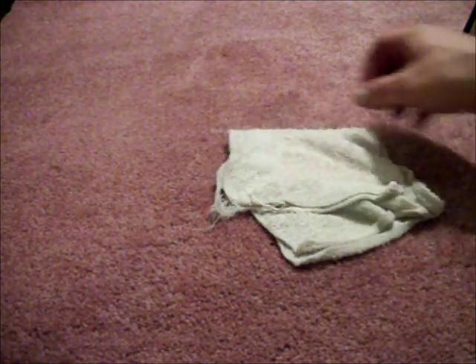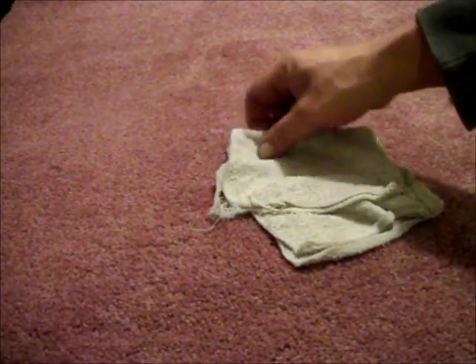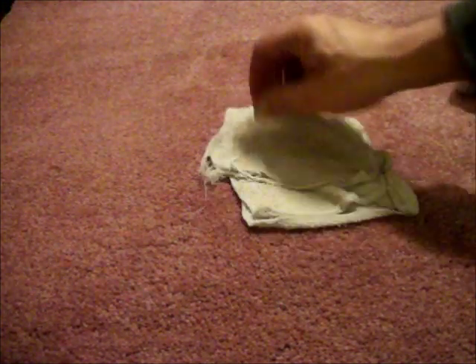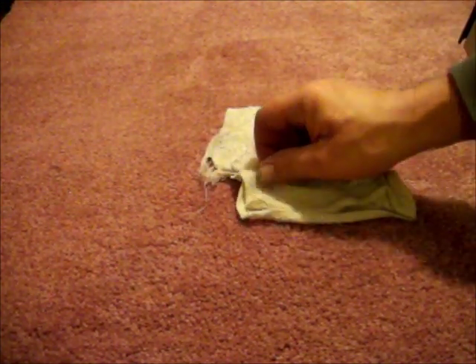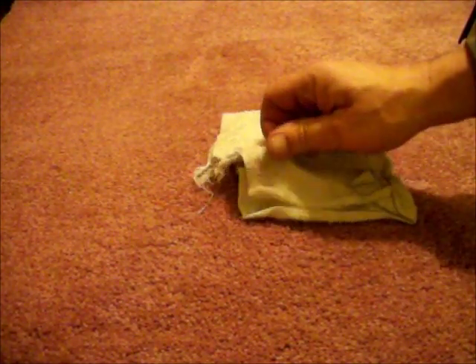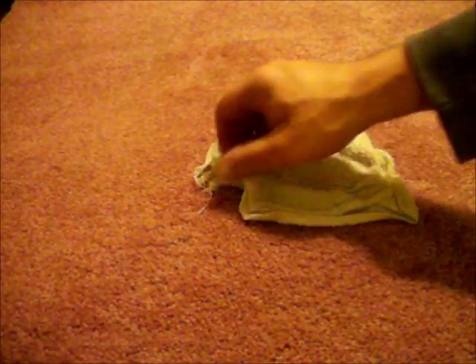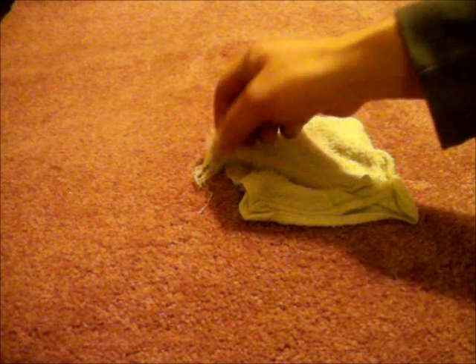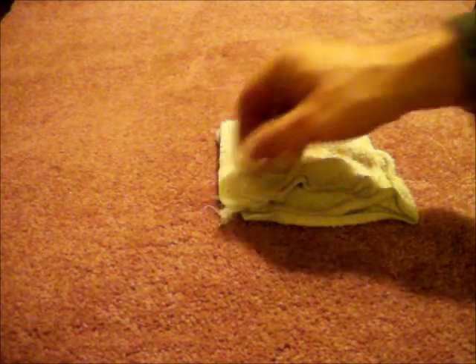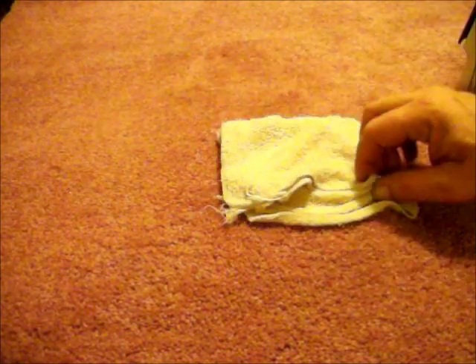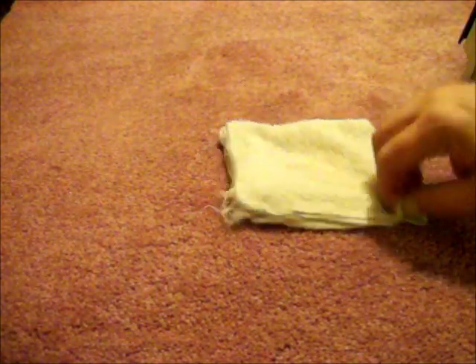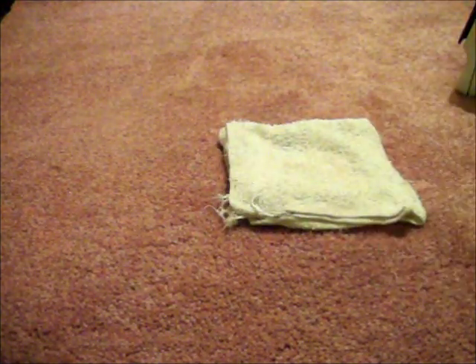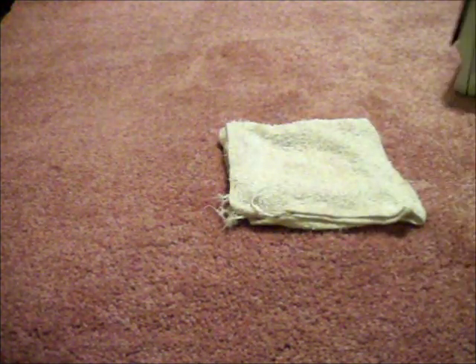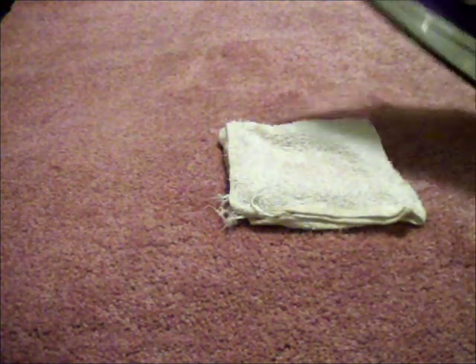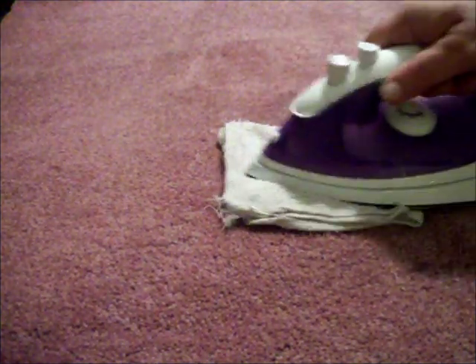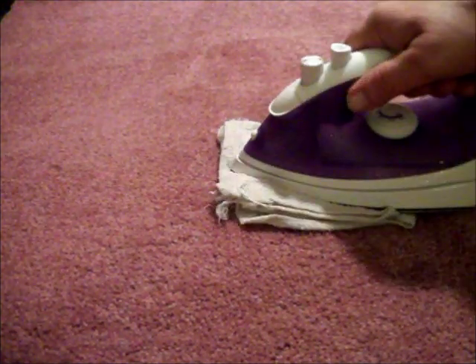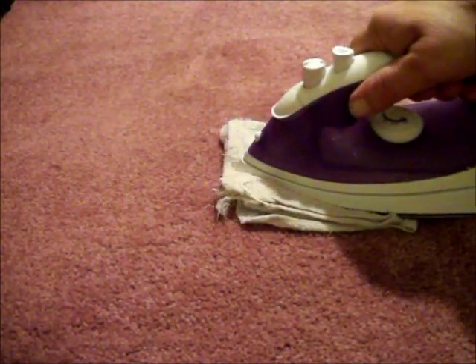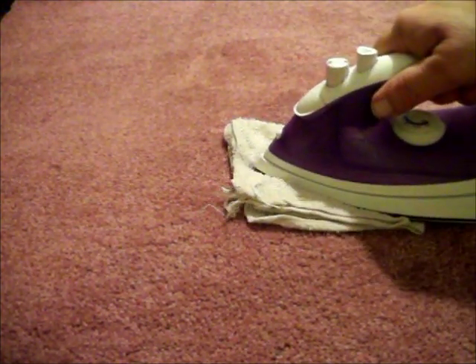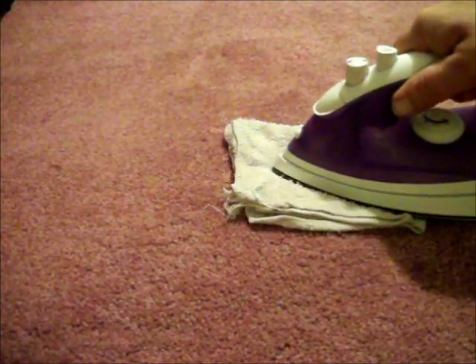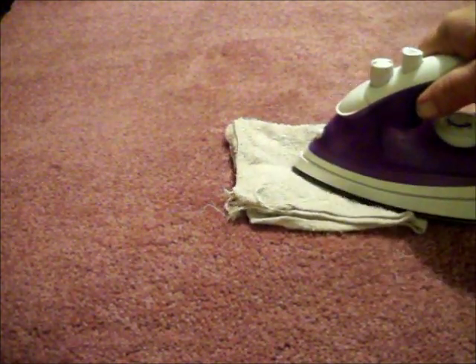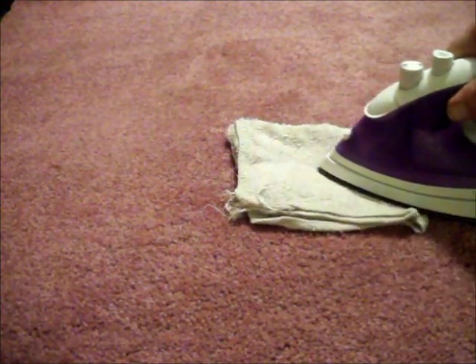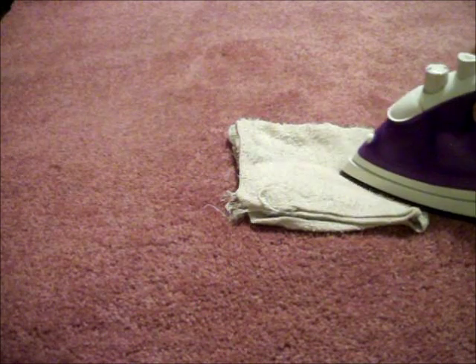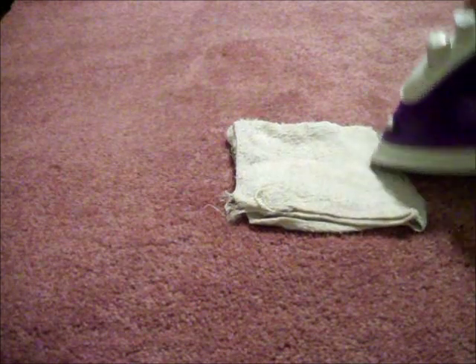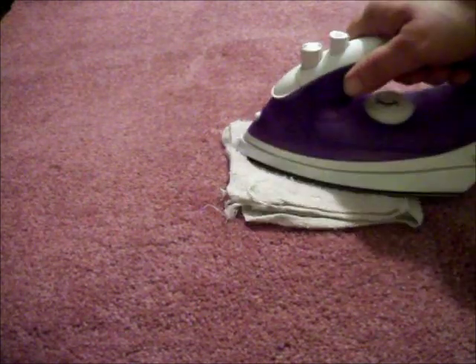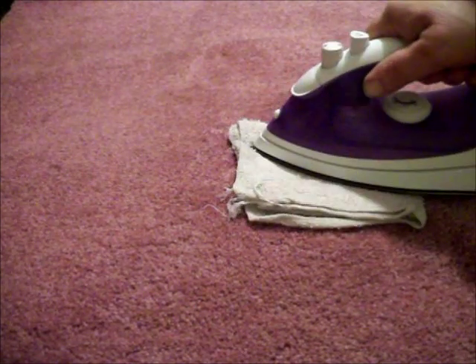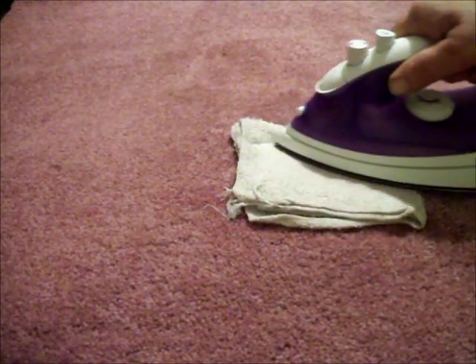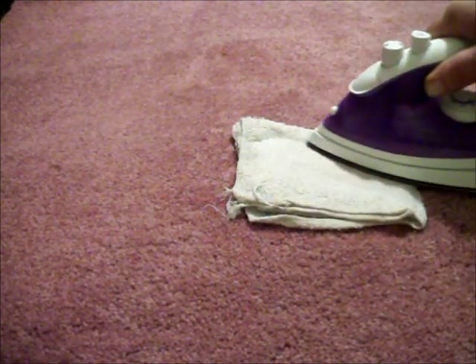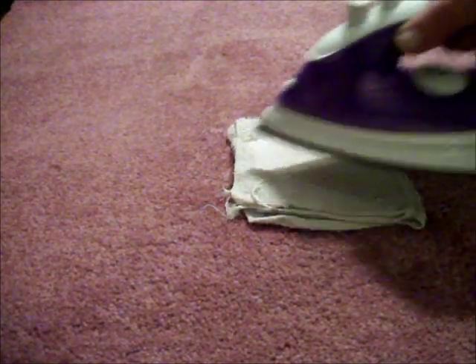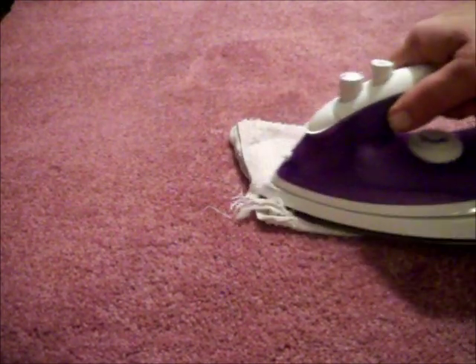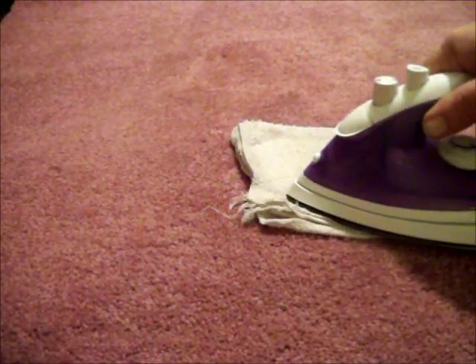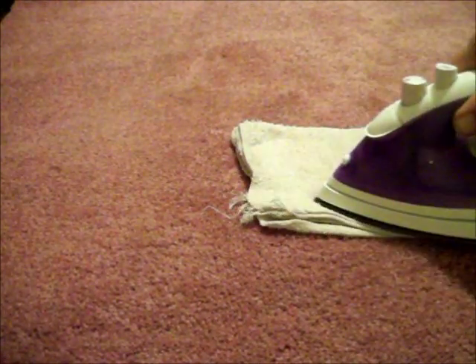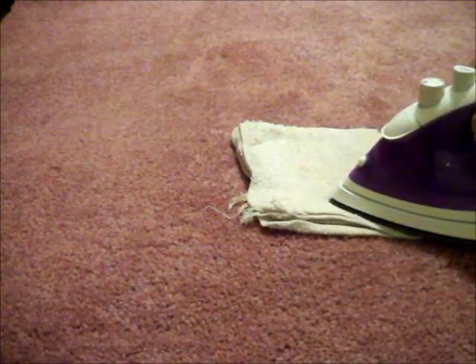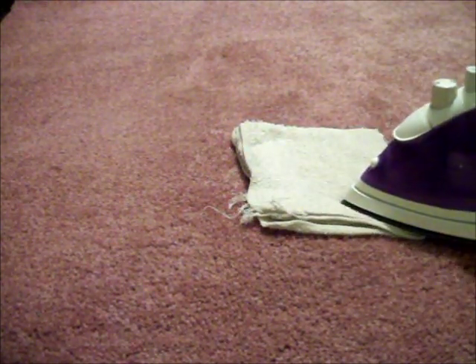Once there is no longer any color transfer from your stain into the towel, you should now change over to a dry towel and the spray bottle containing the vinegar water mixture.